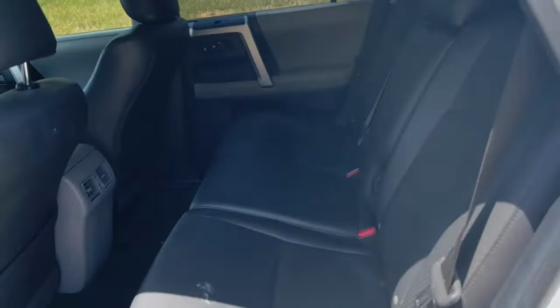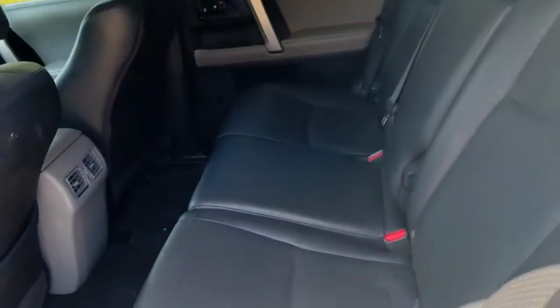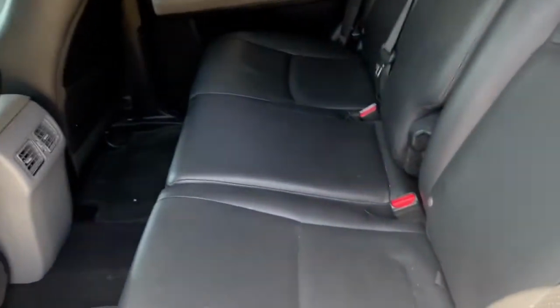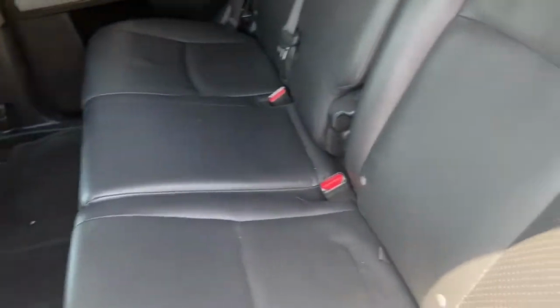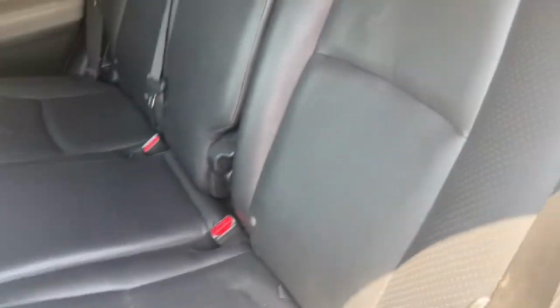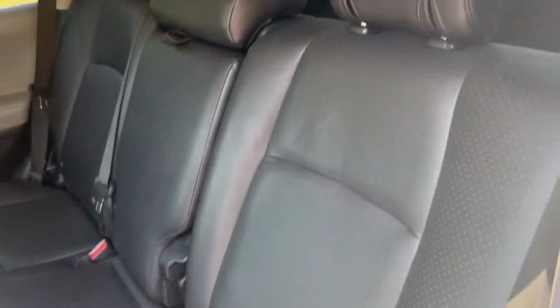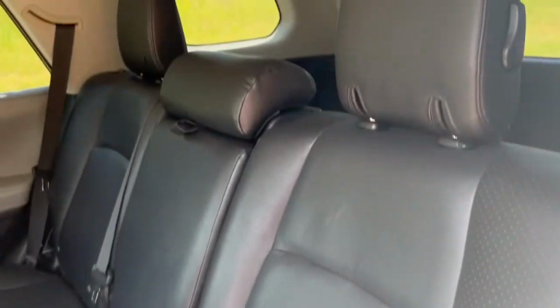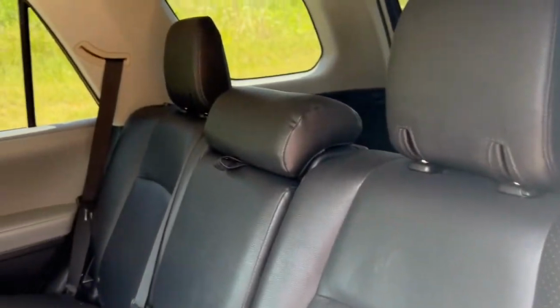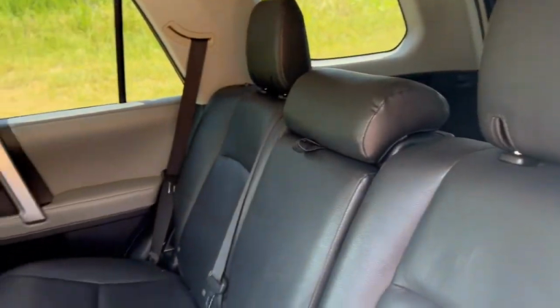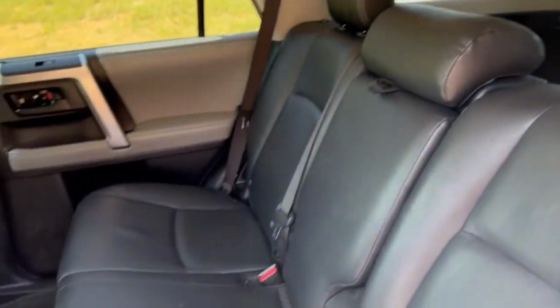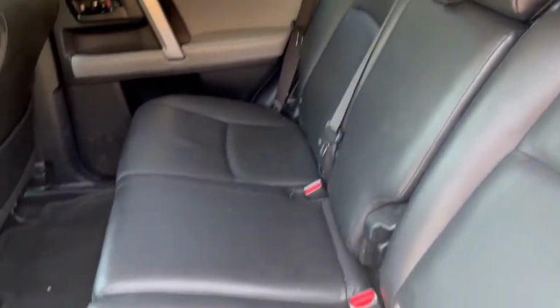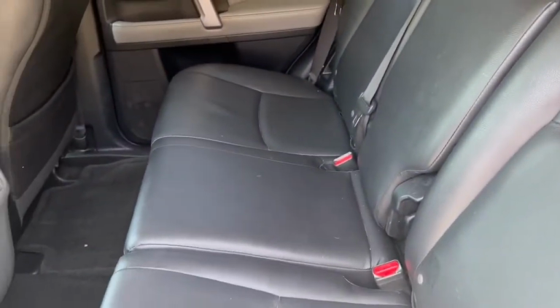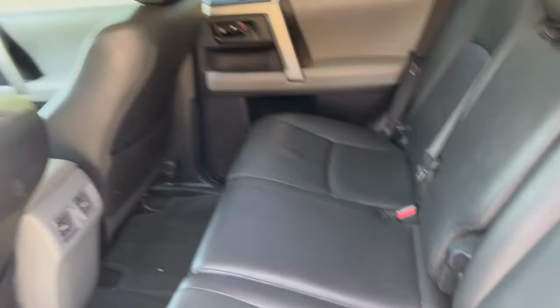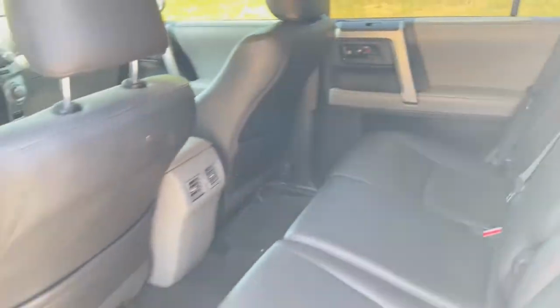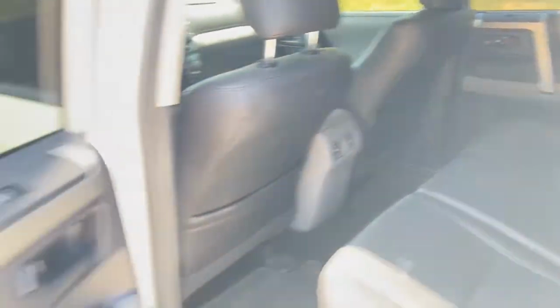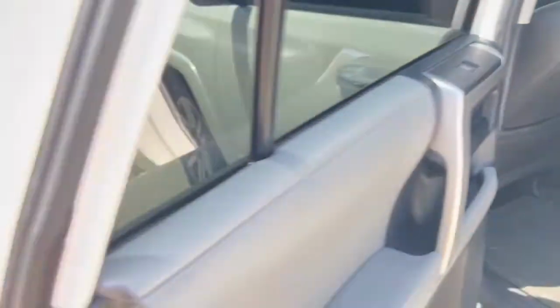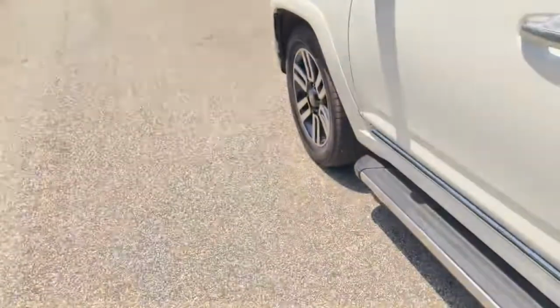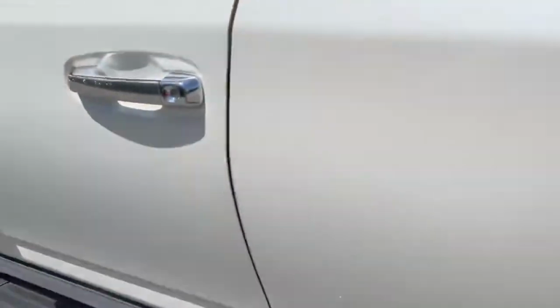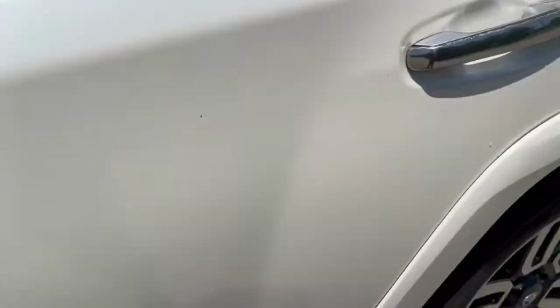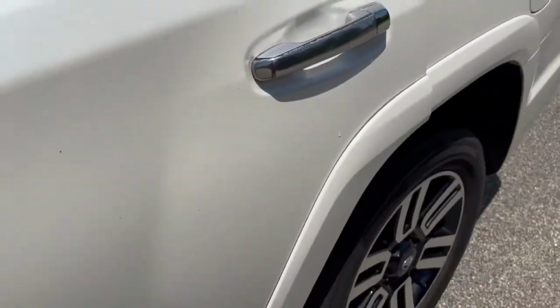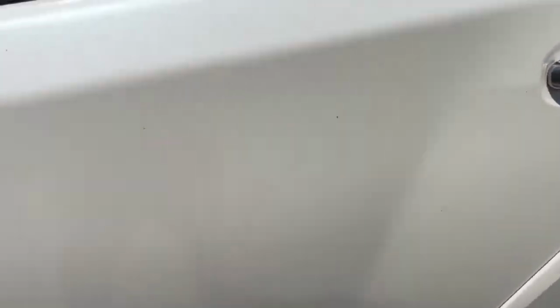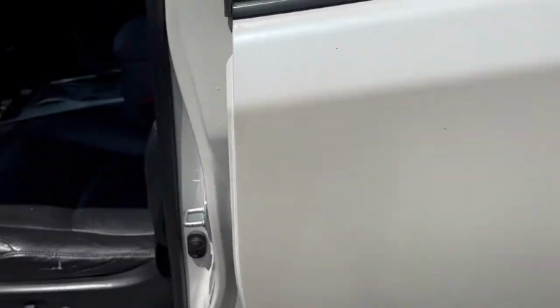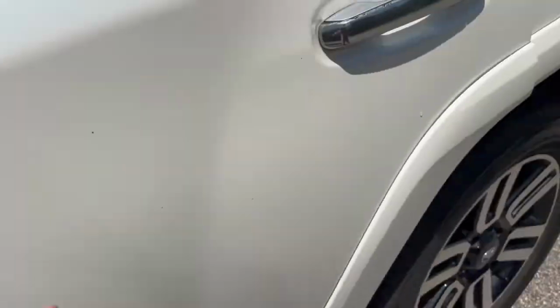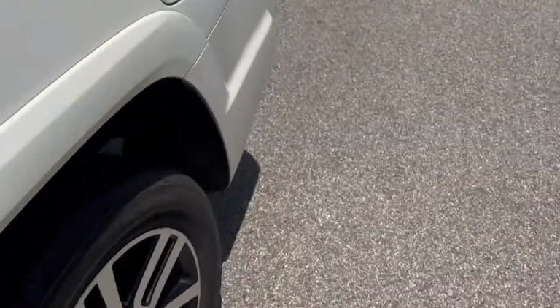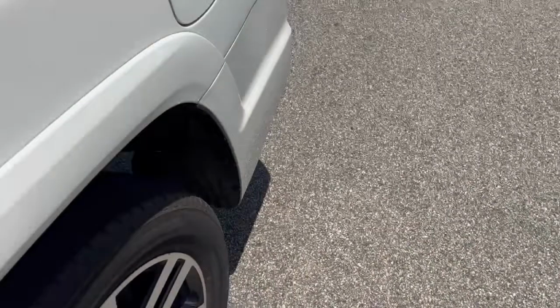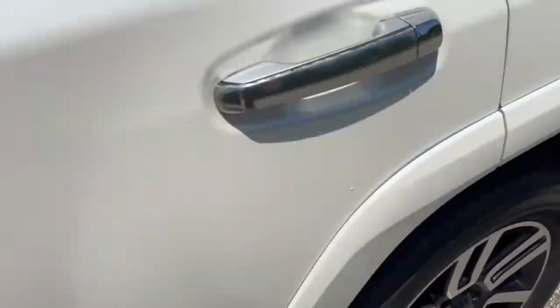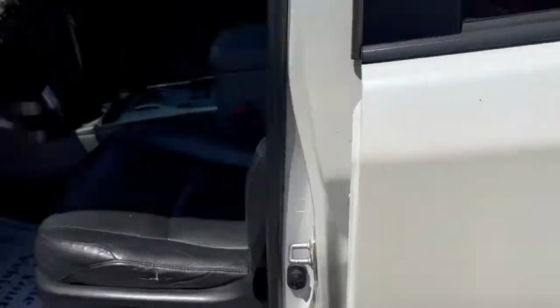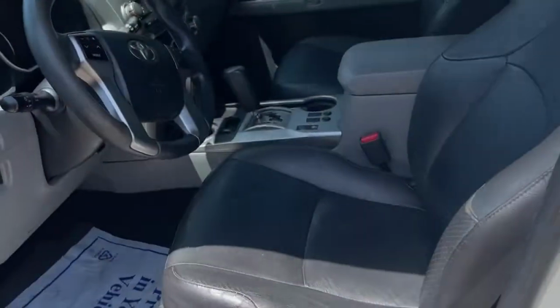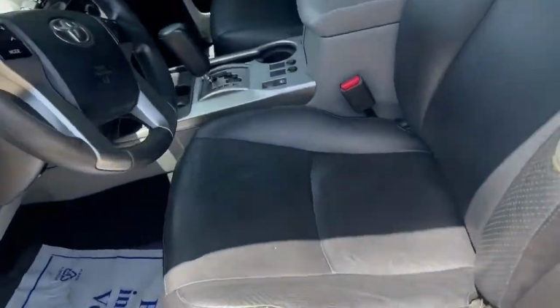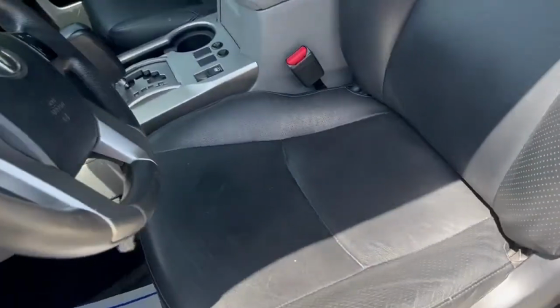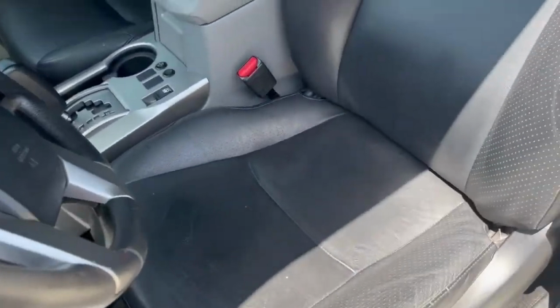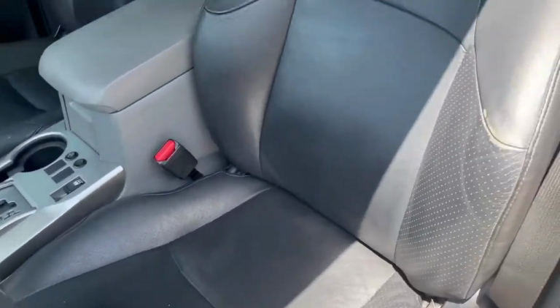You've got your leather interior. As you can see, no rips or tears. You've got your driver's seat.